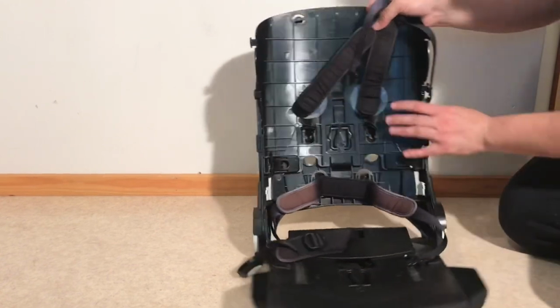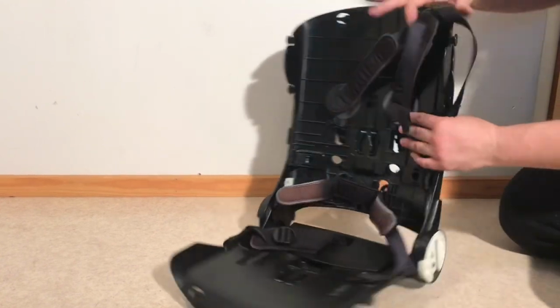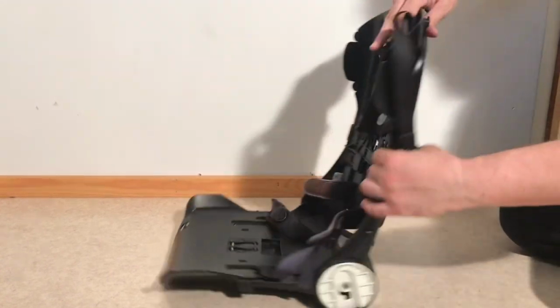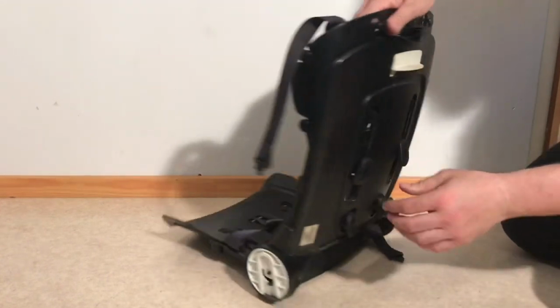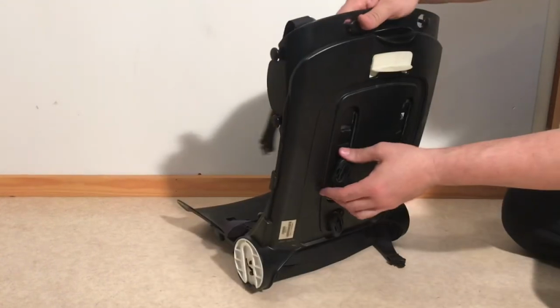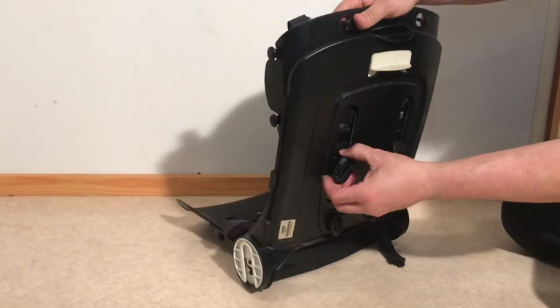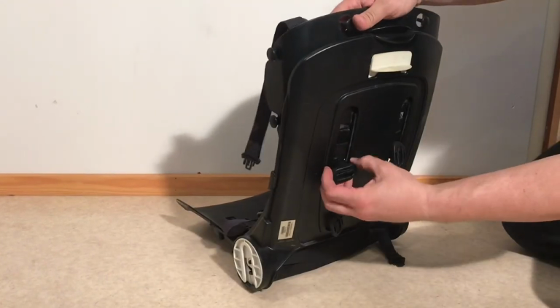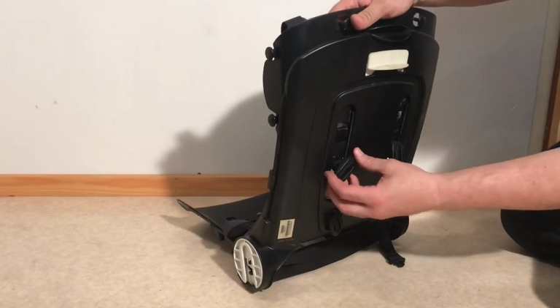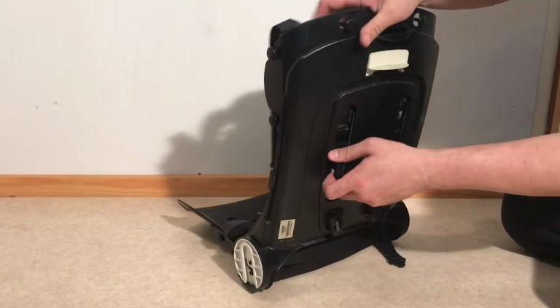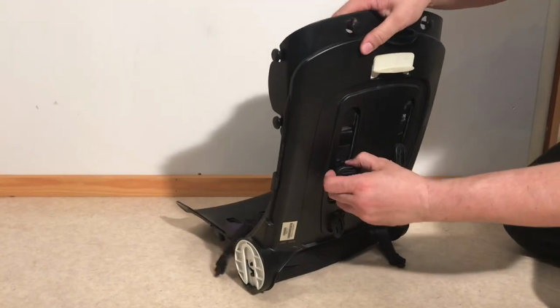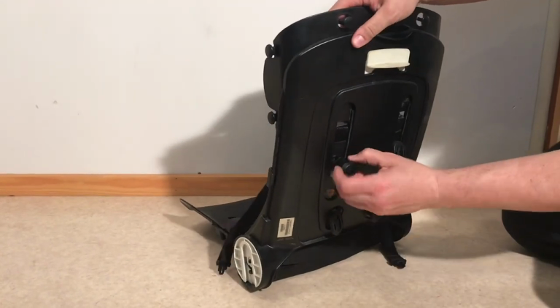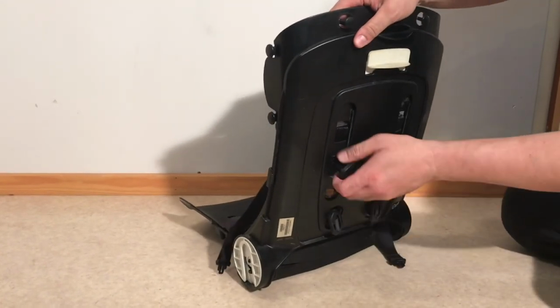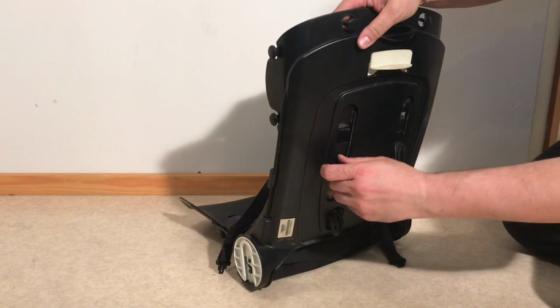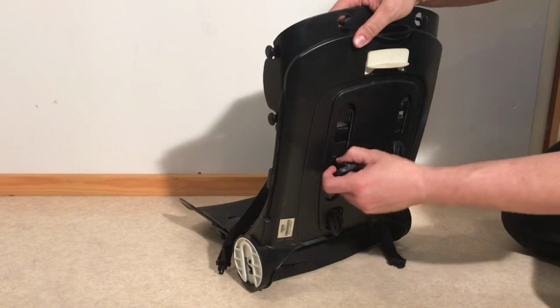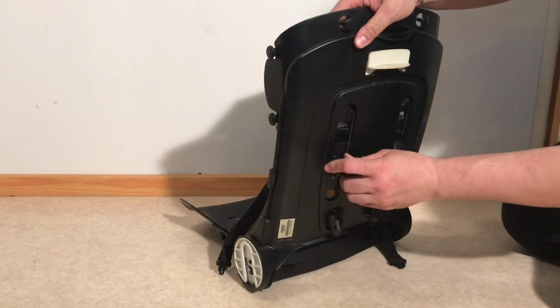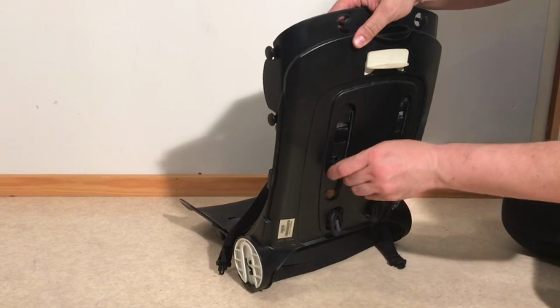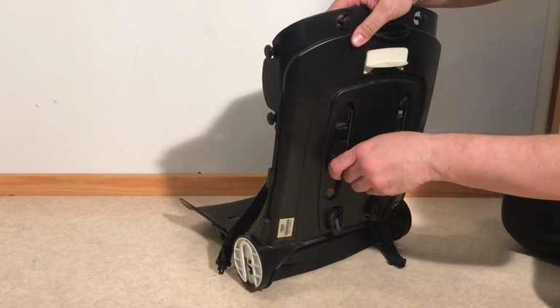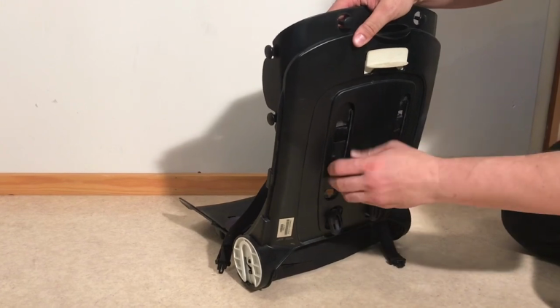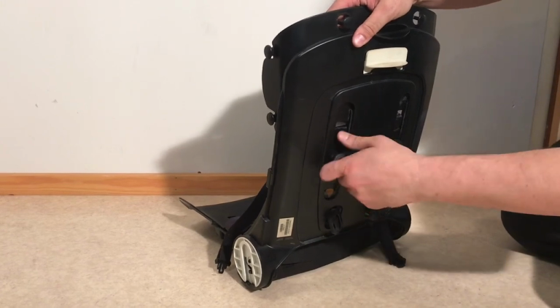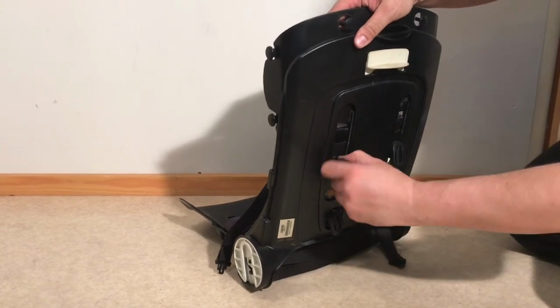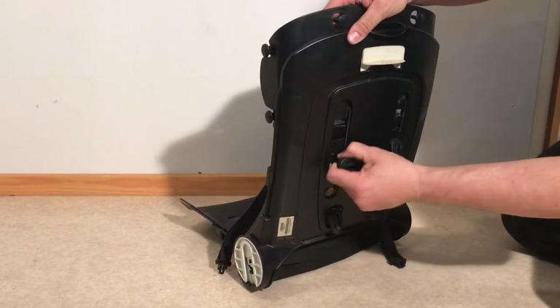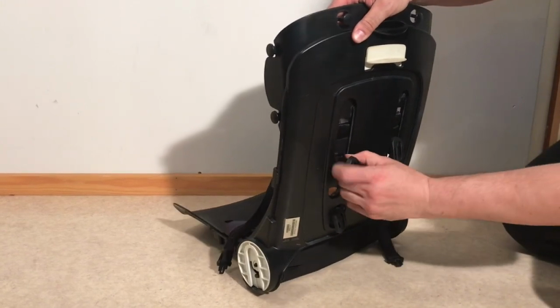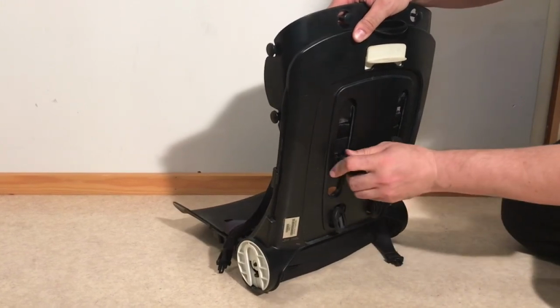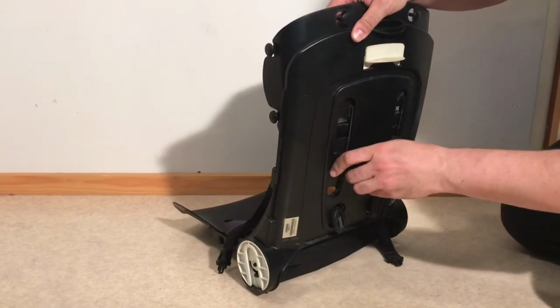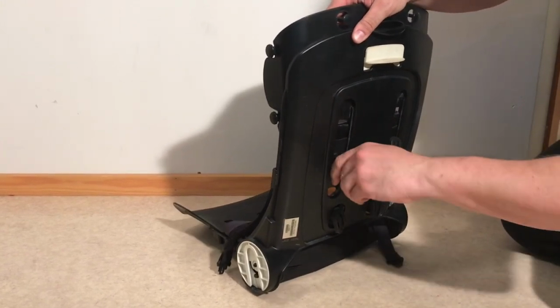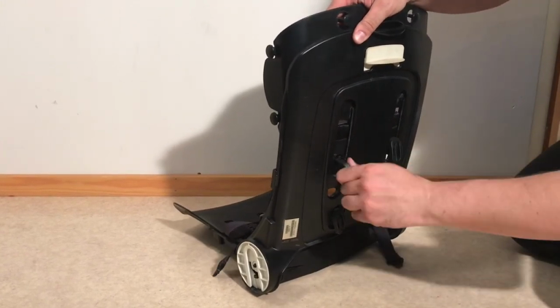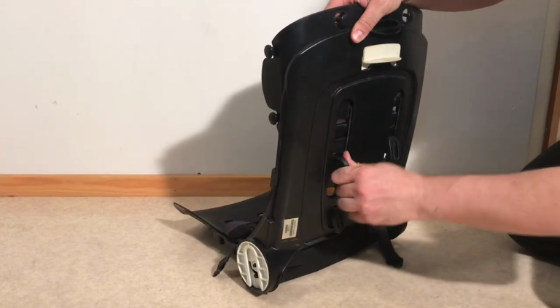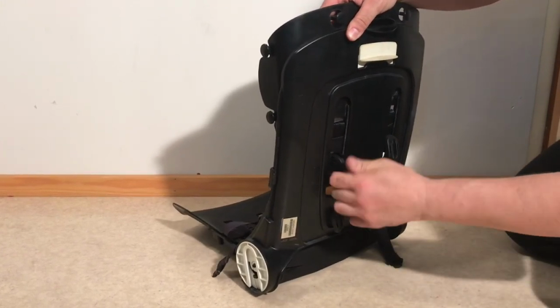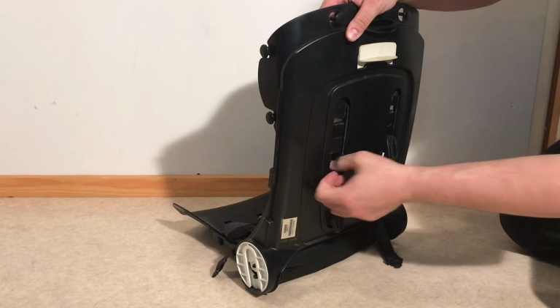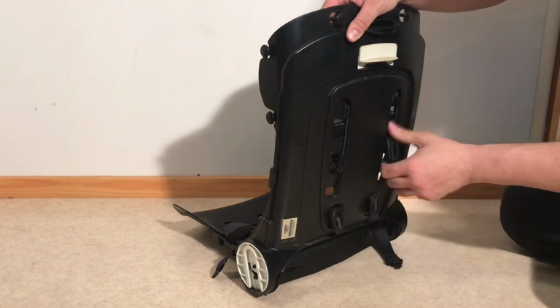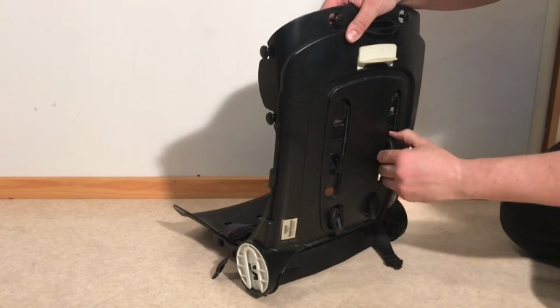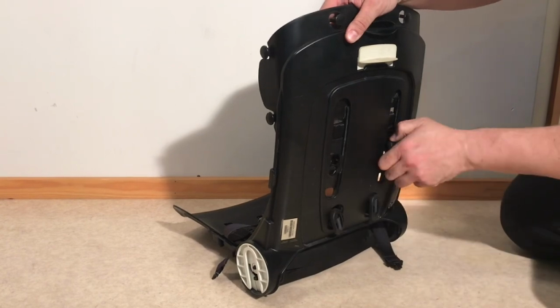Then if you turn it around again, take the plugs, pull them out a little bit, turn them sideways, and you can push them through the holes.